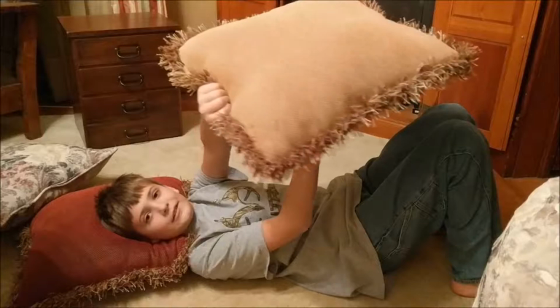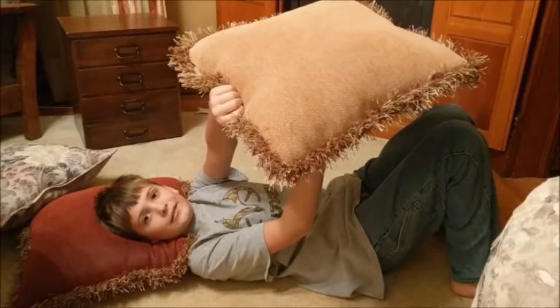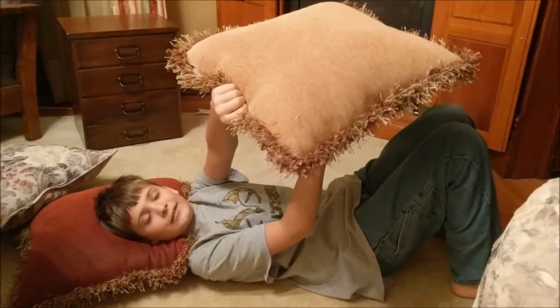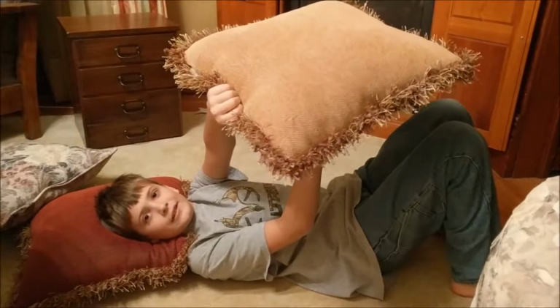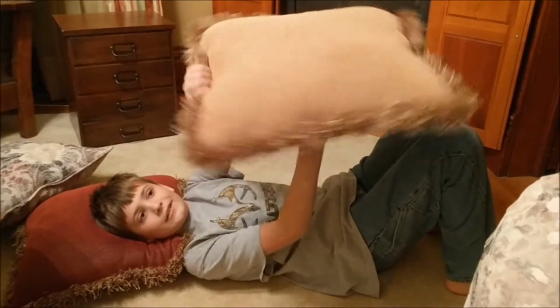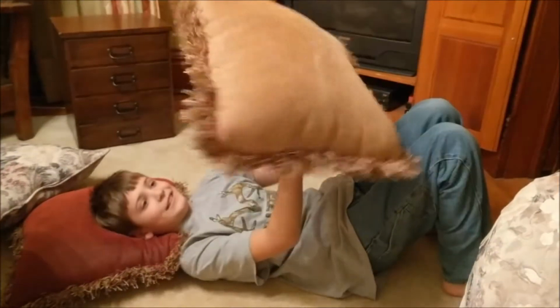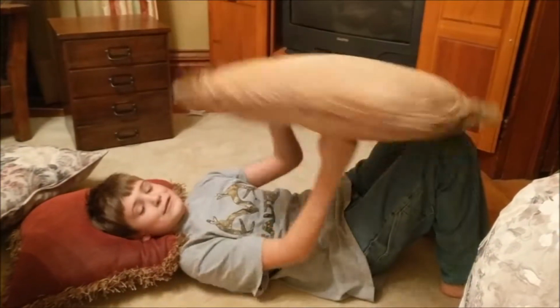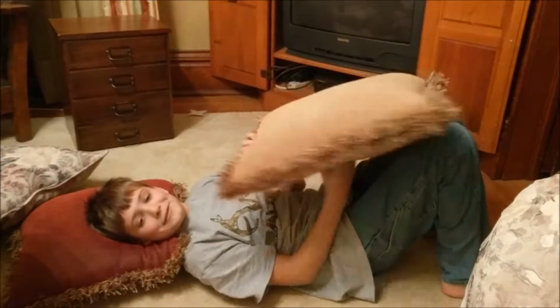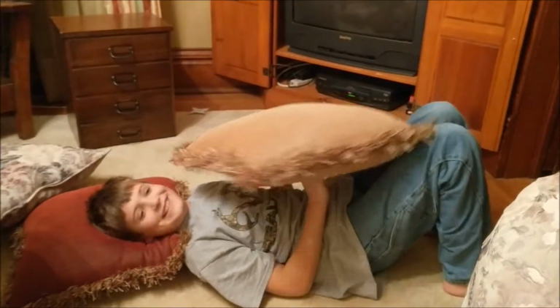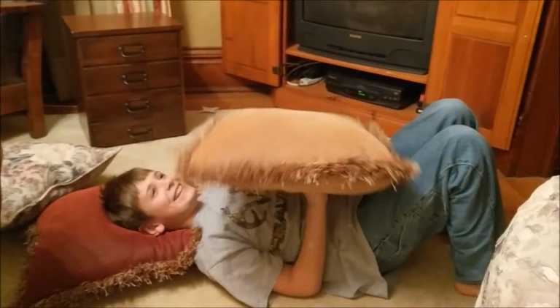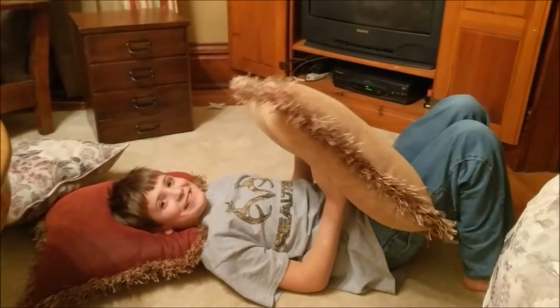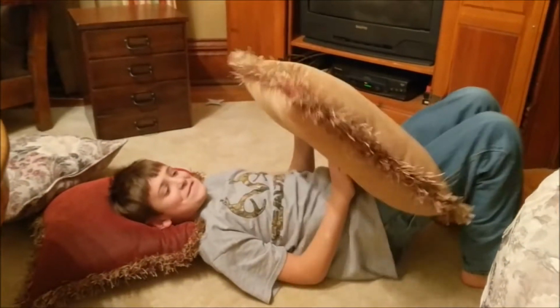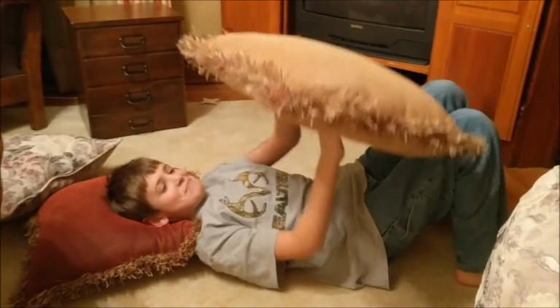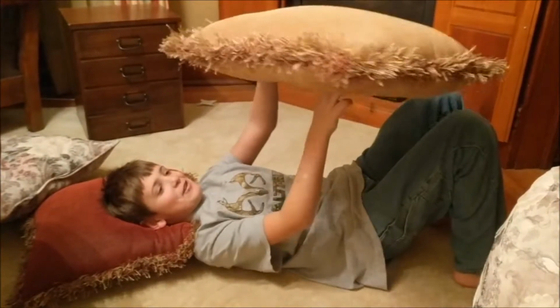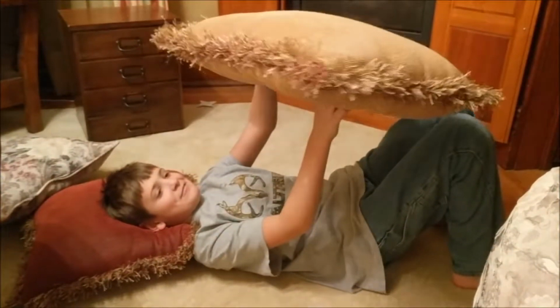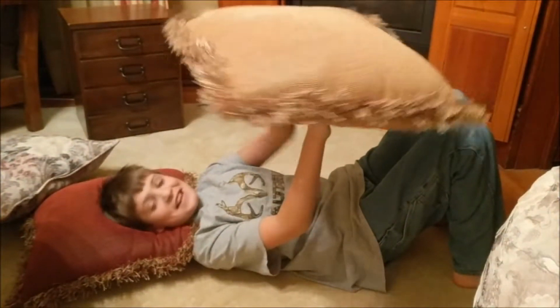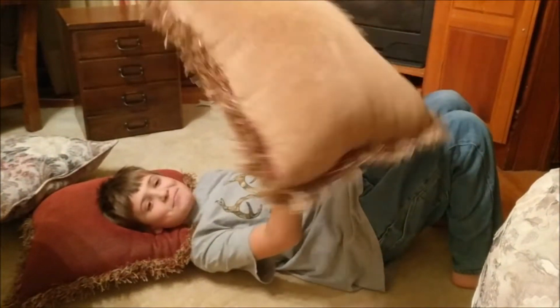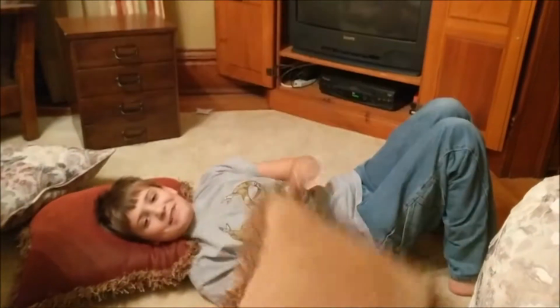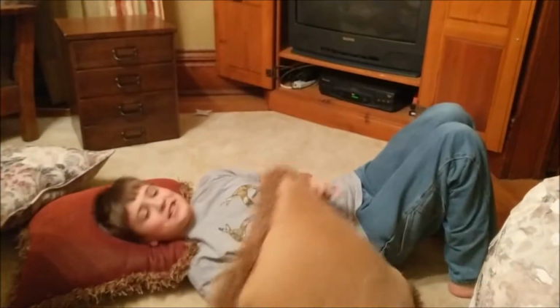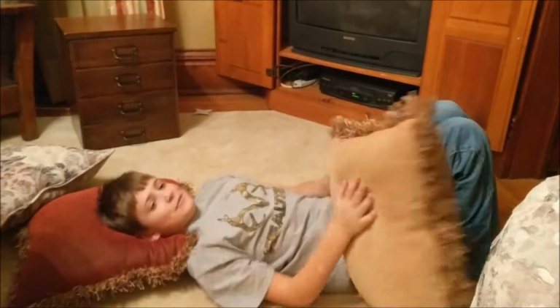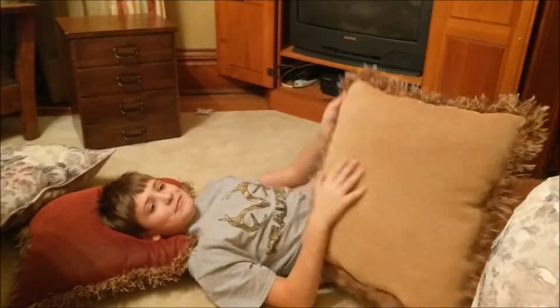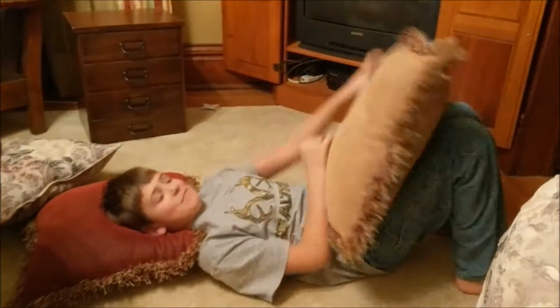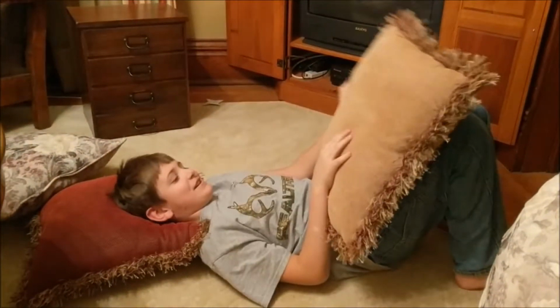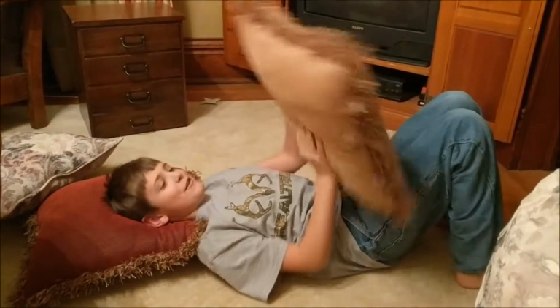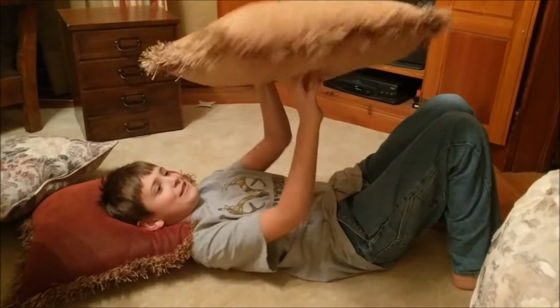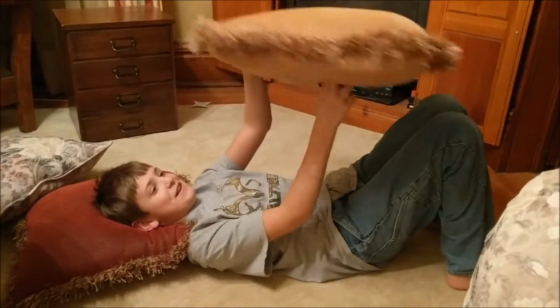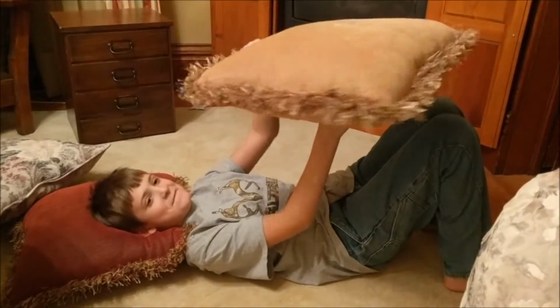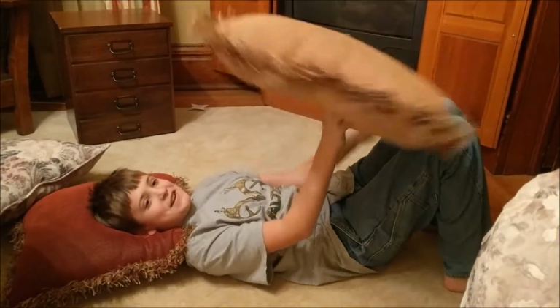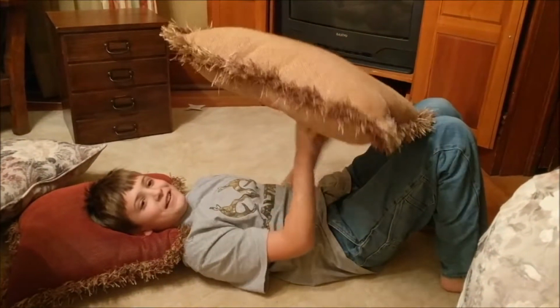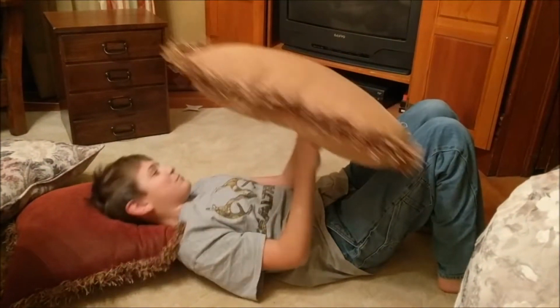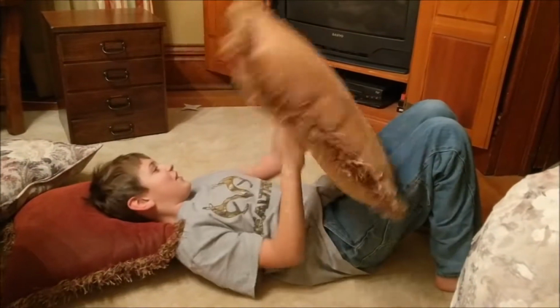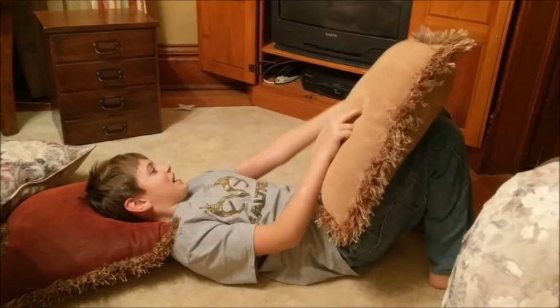Okay, this is my nephew, Bill, and he has an amazing trick. Tell us about this trick, Bill. Well, it's pretty much just something that I know how to spin on my finger for a pretty long time.